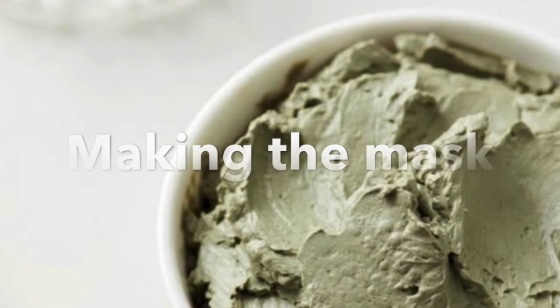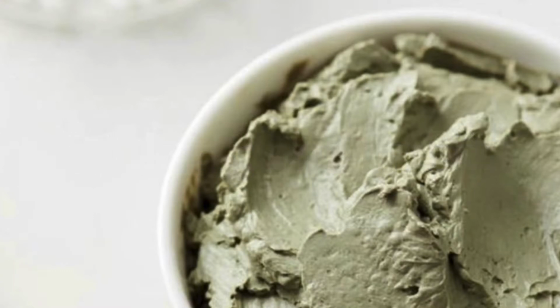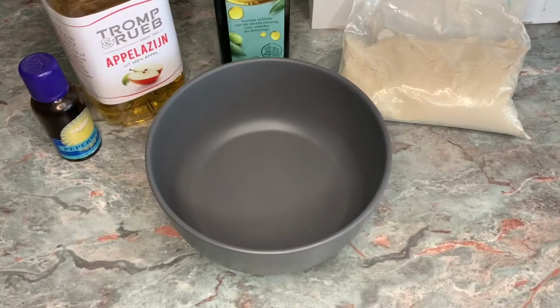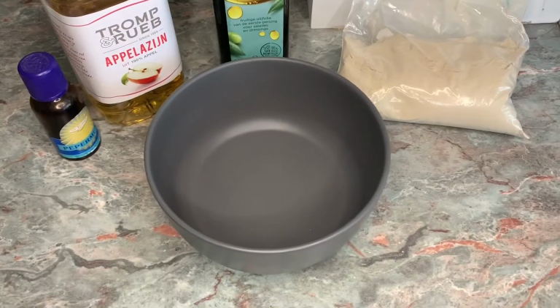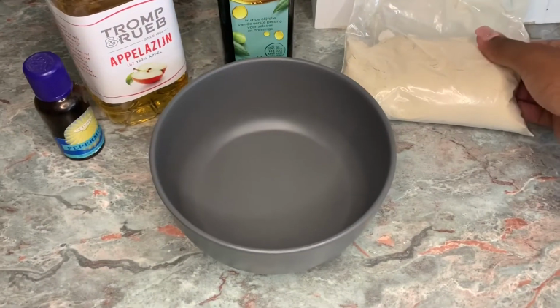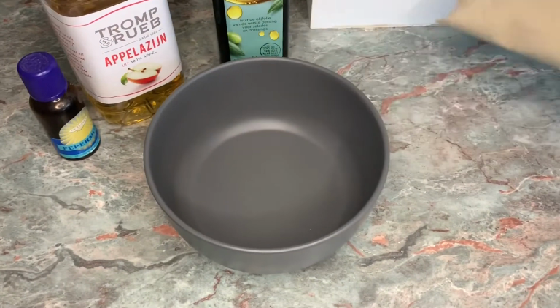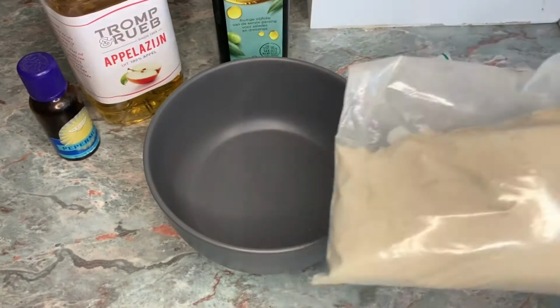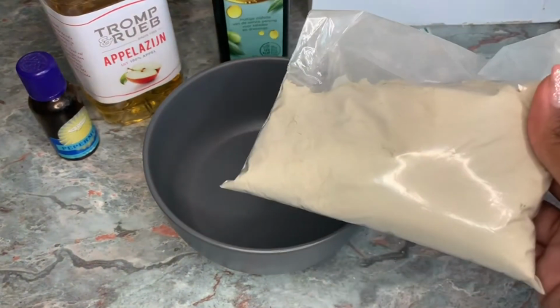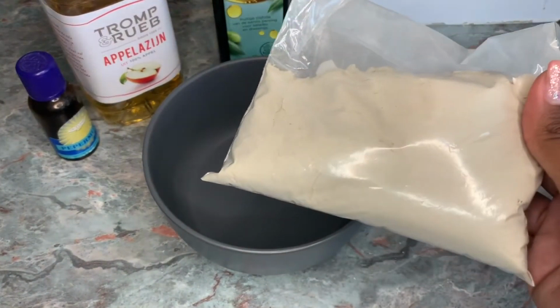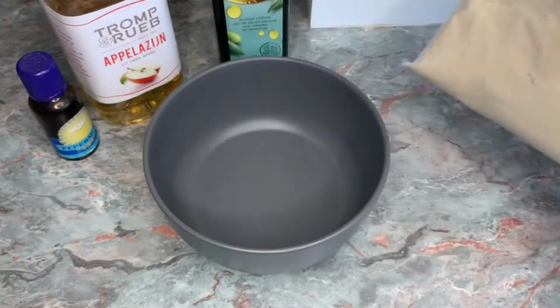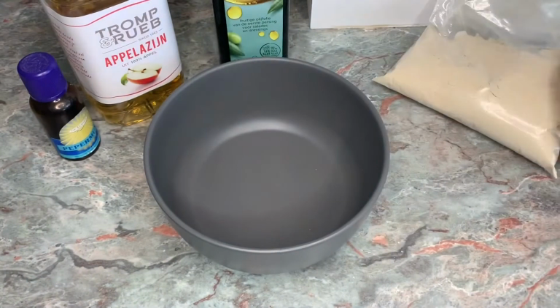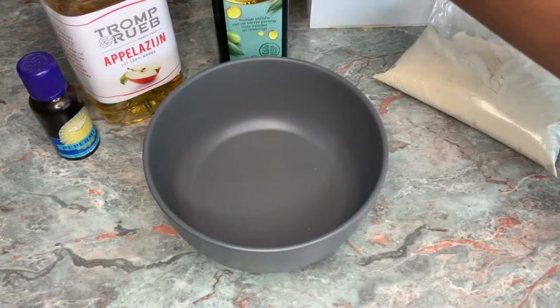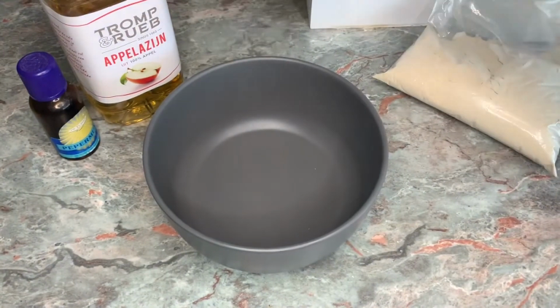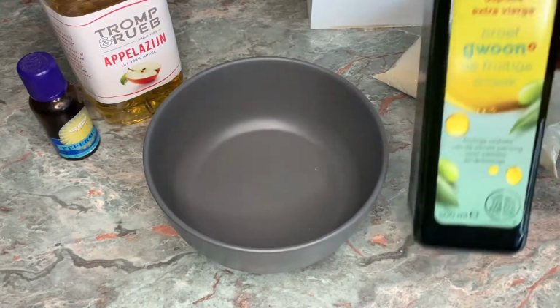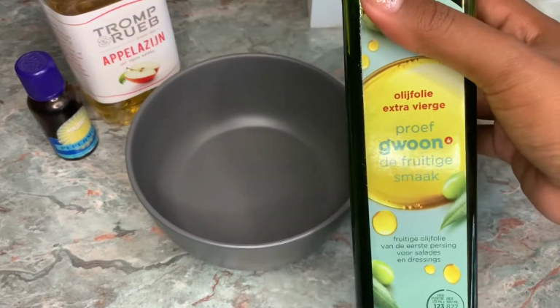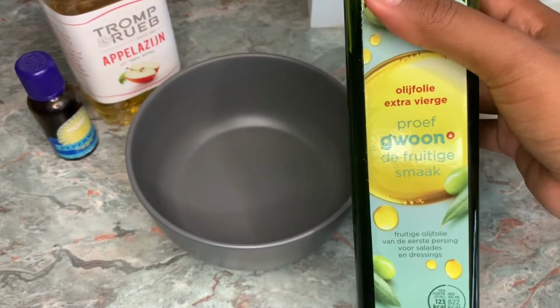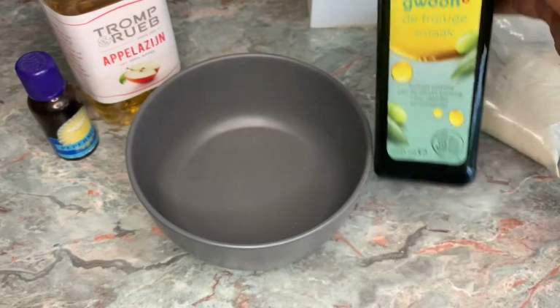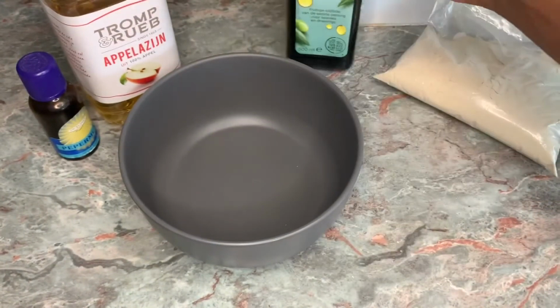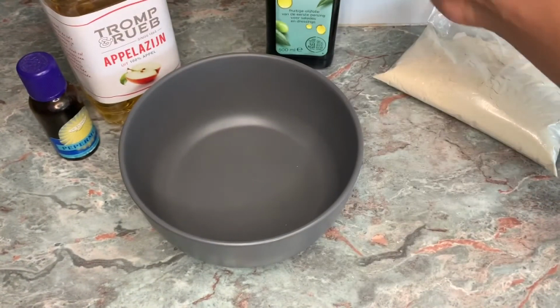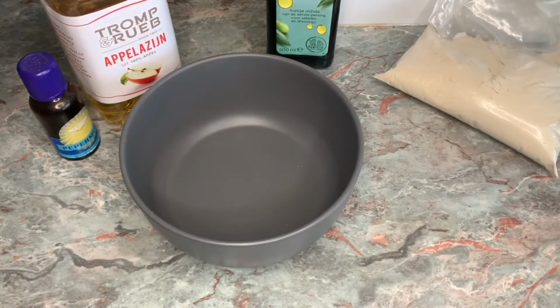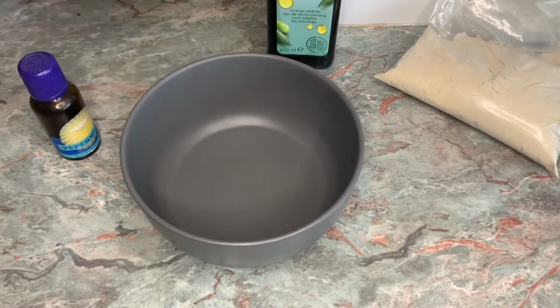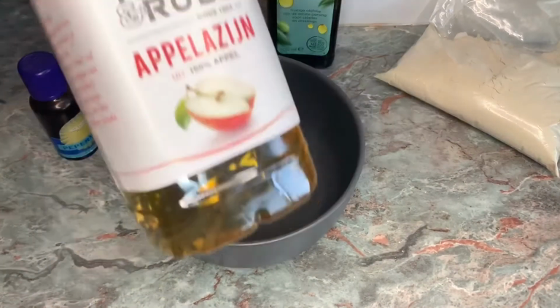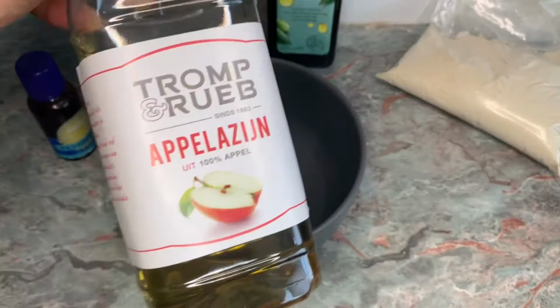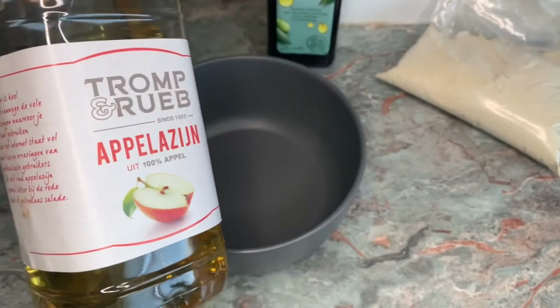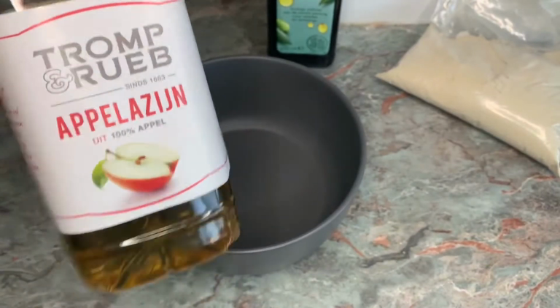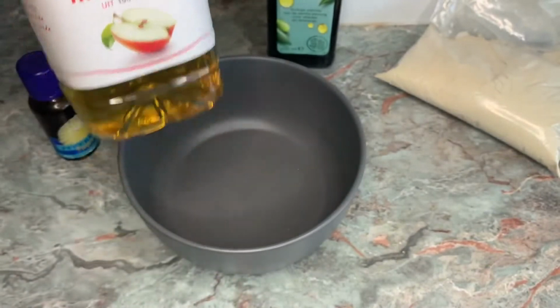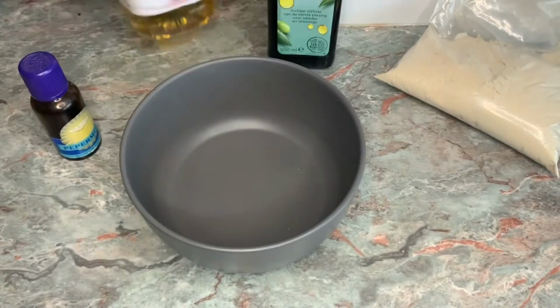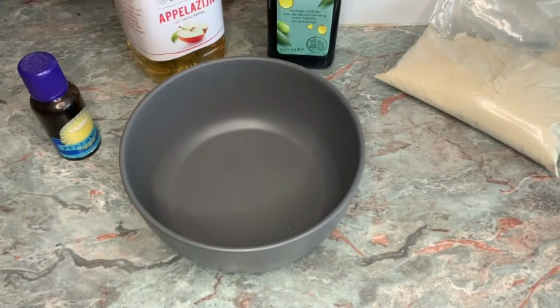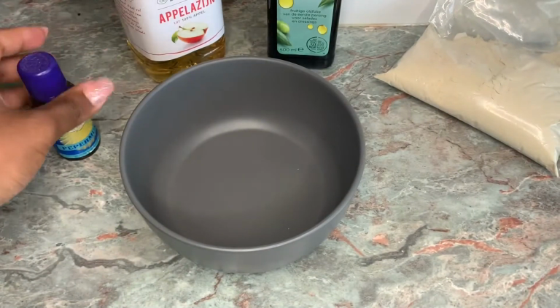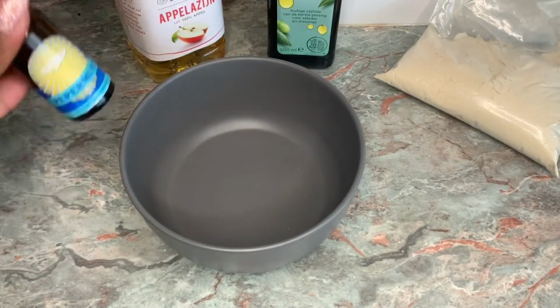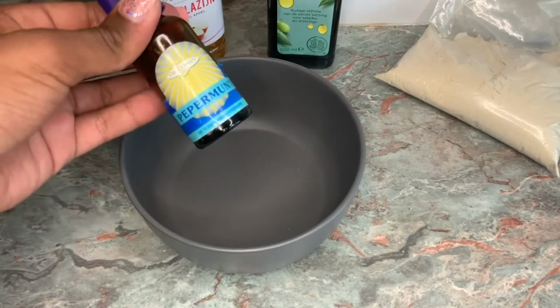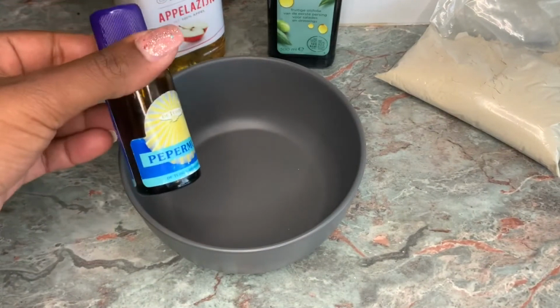The ingredients I'm using for this mask are of course bentonite clay, extra virgin olive oil, some apple cider vinegar, and I'm also mixing in some peppermint essential oil.